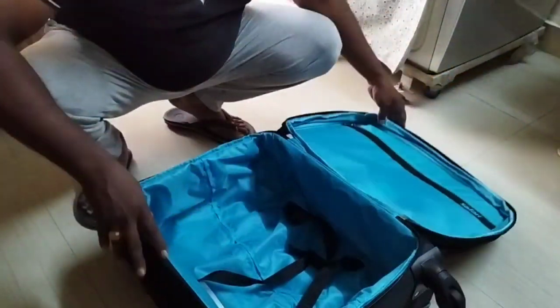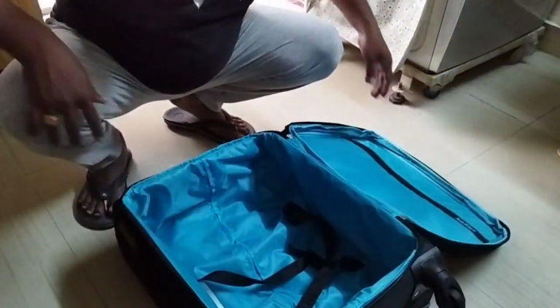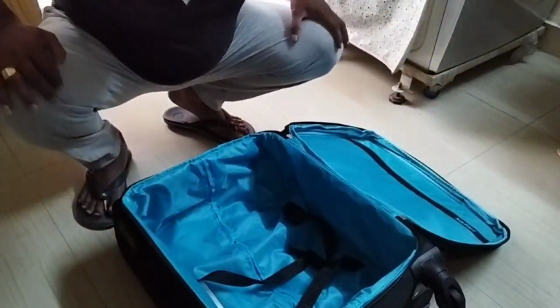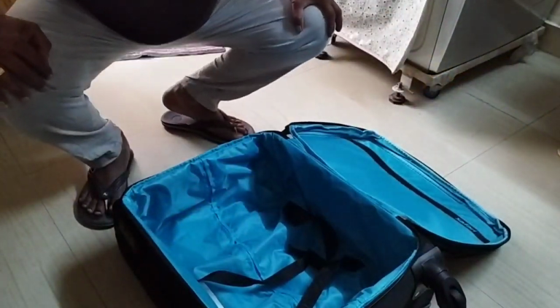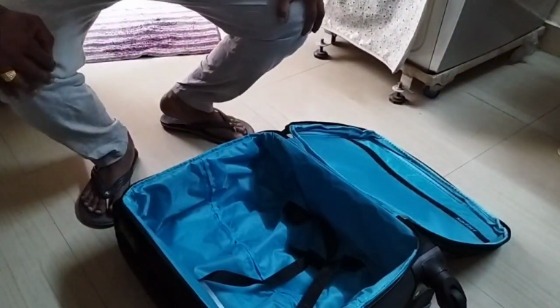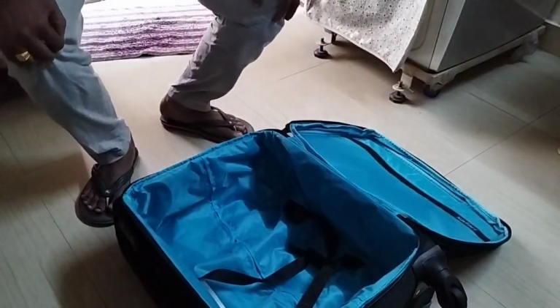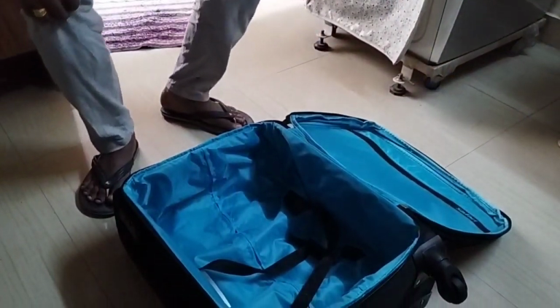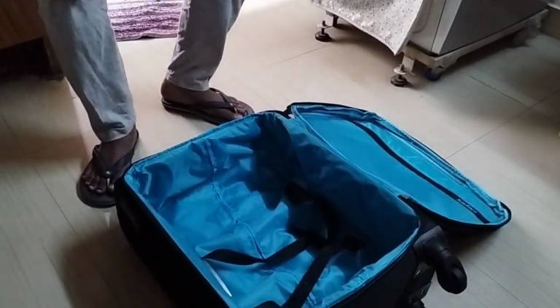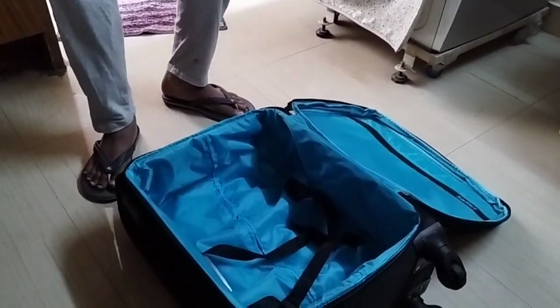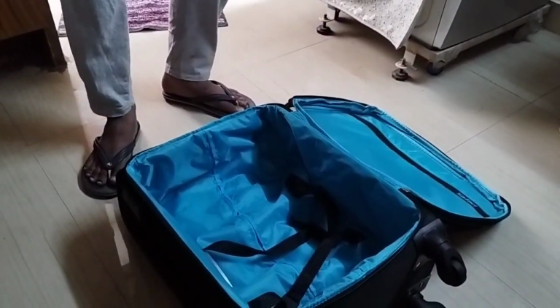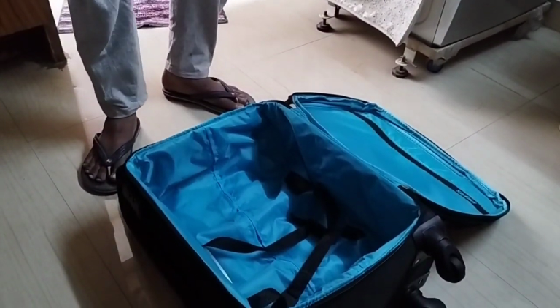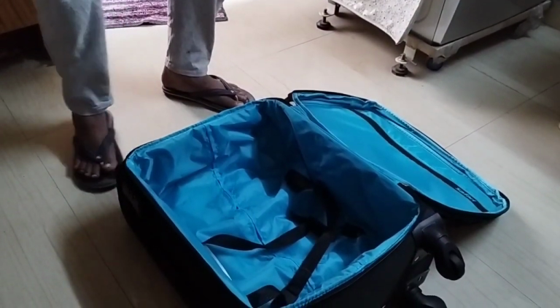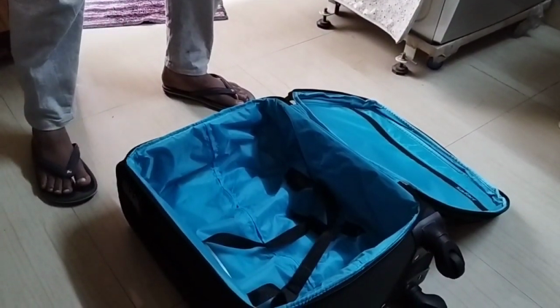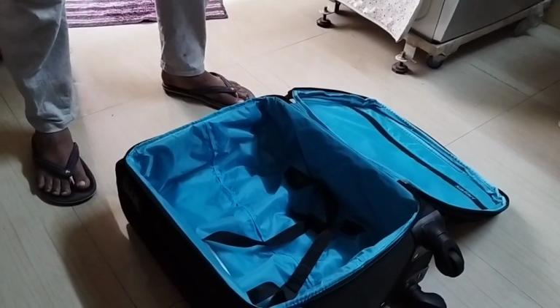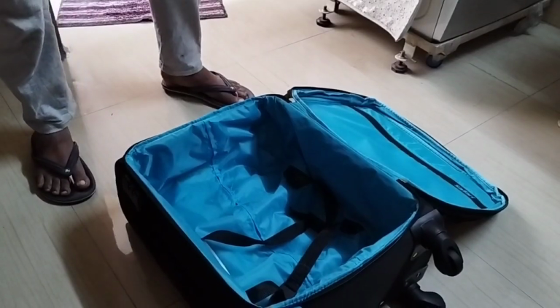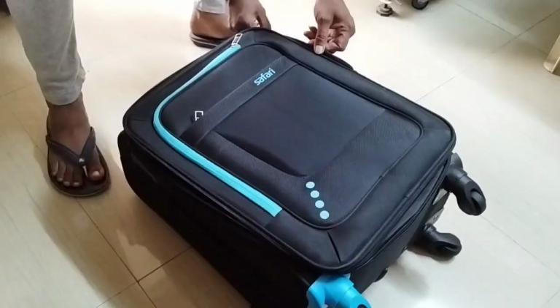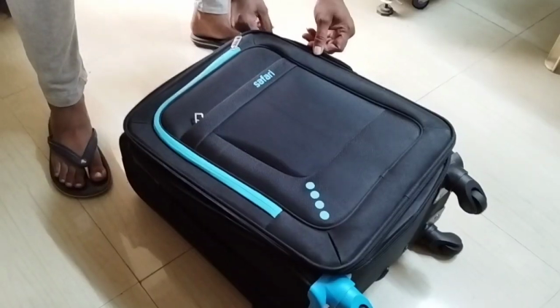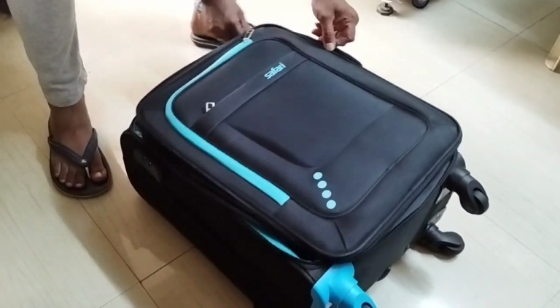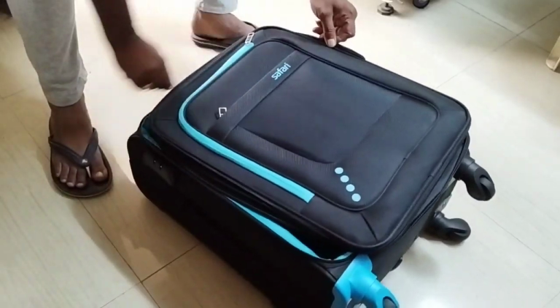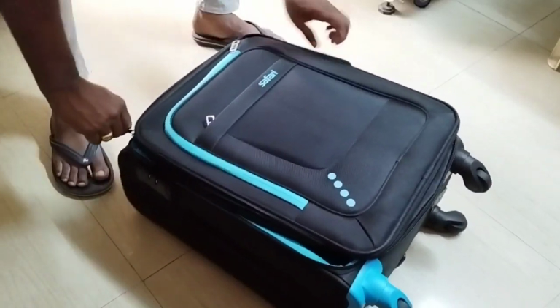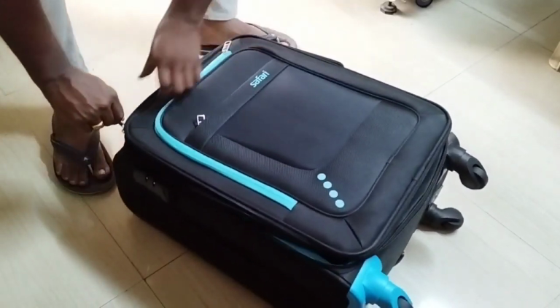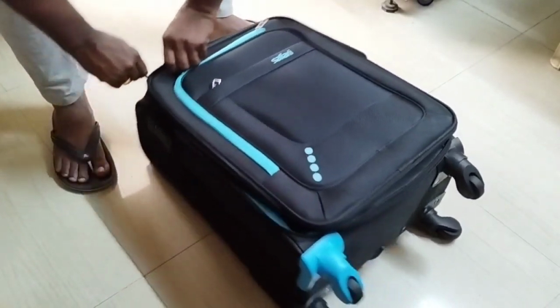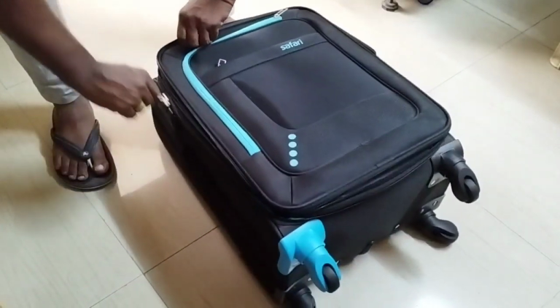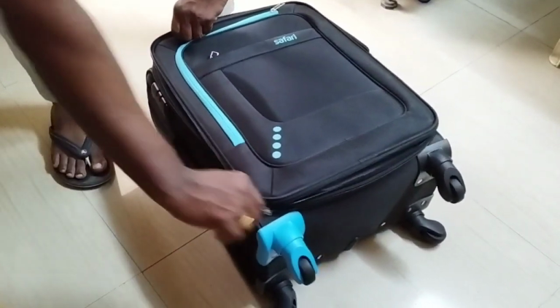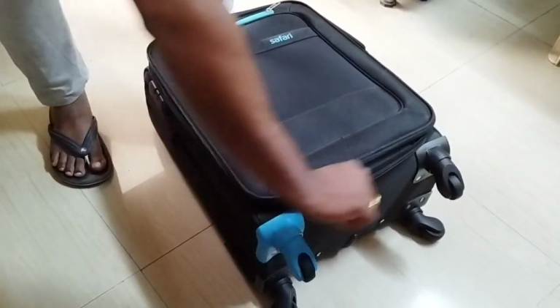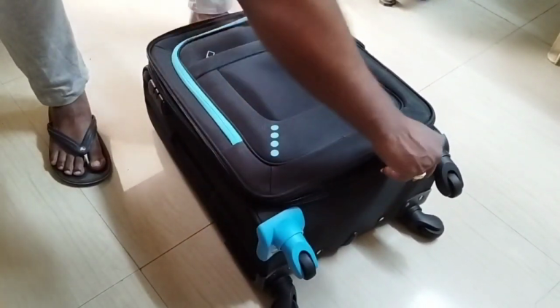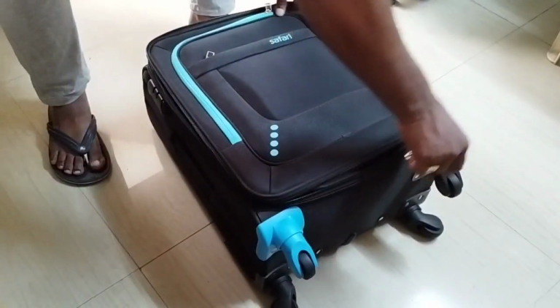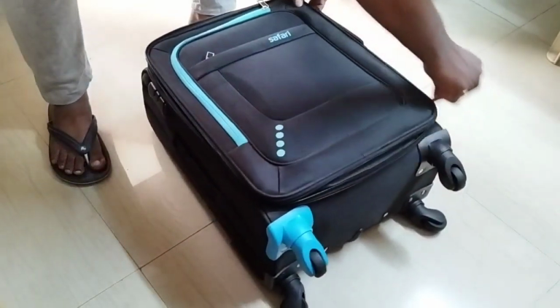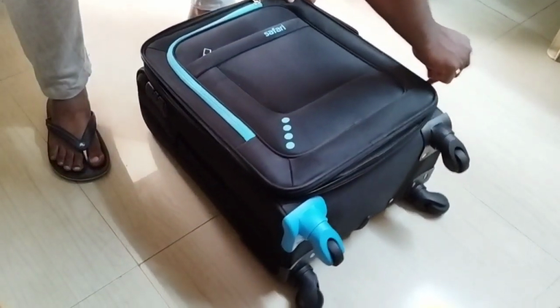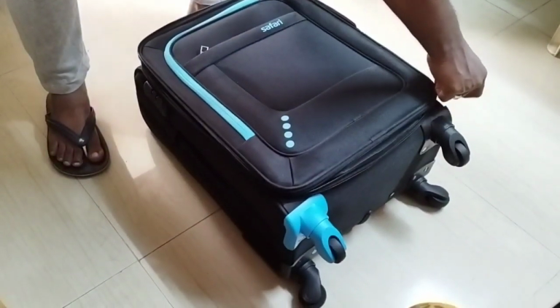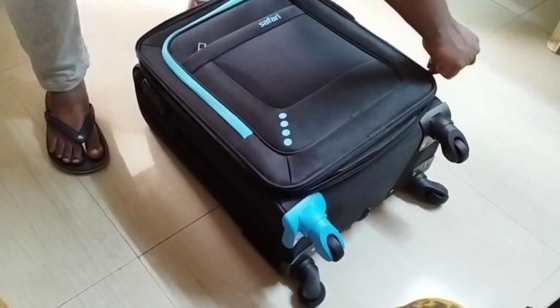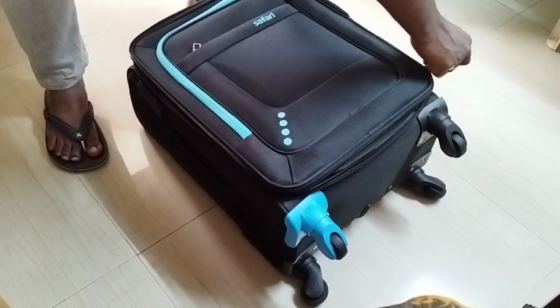The bag comes in colors: red, black, purple, and blue. I selected the black color.